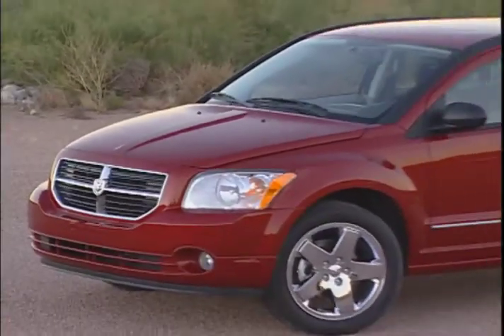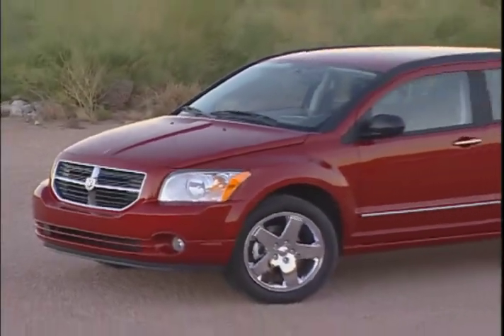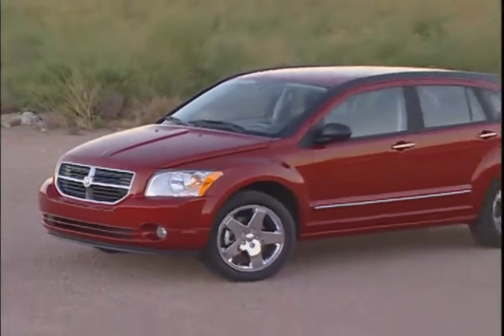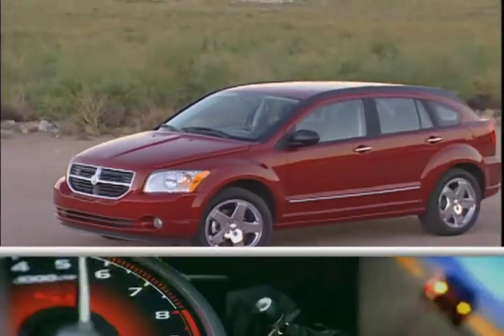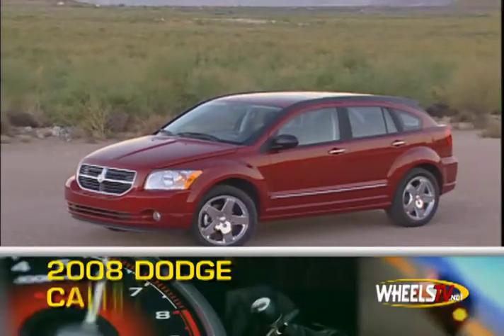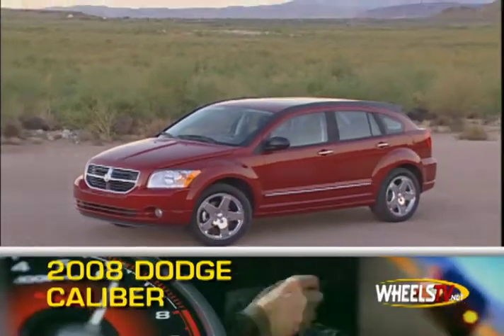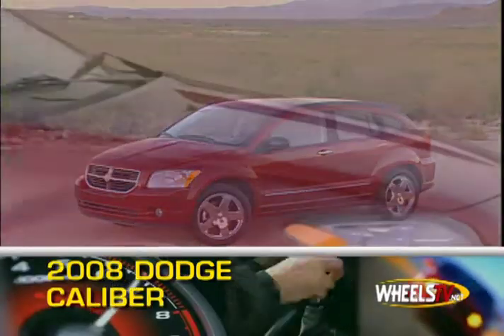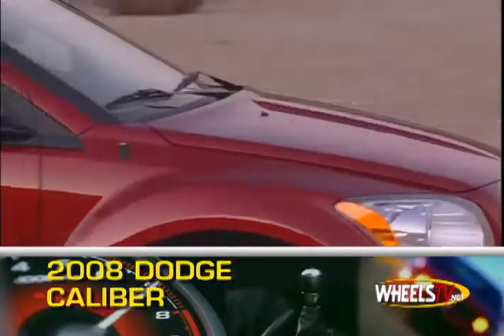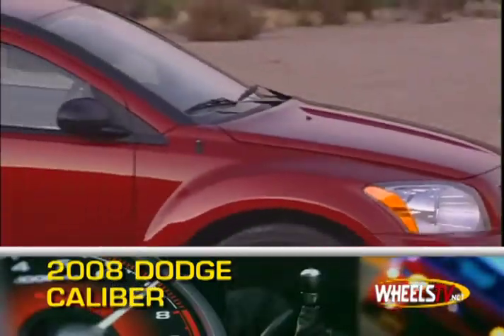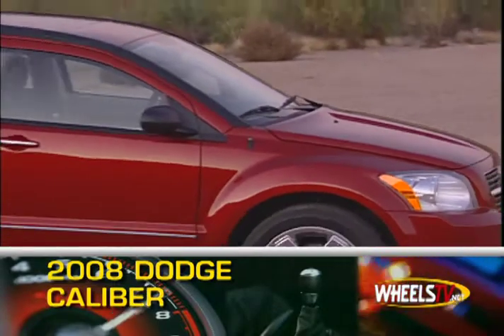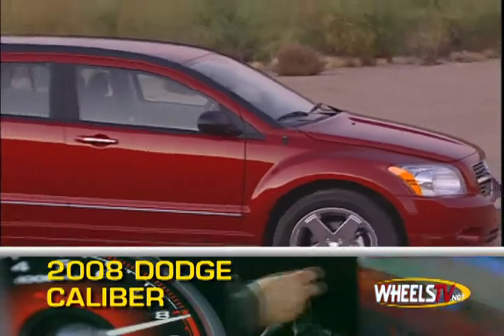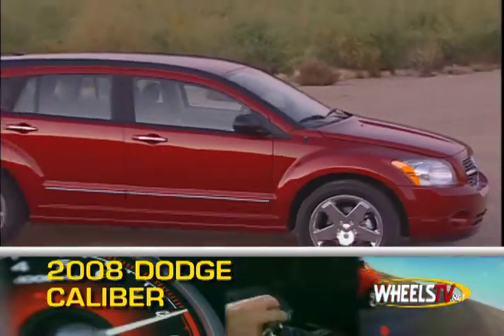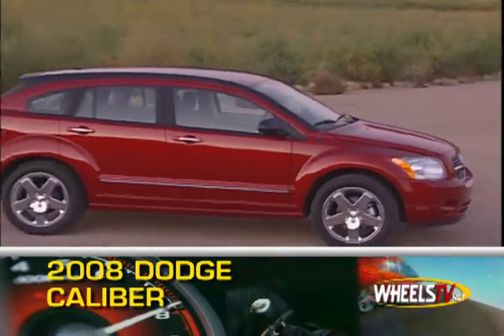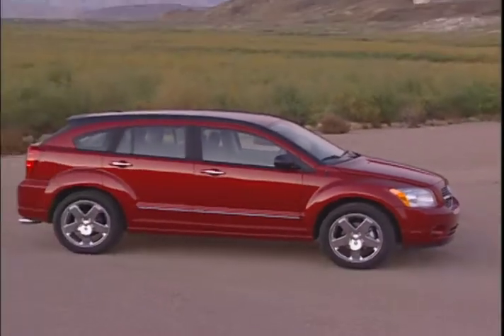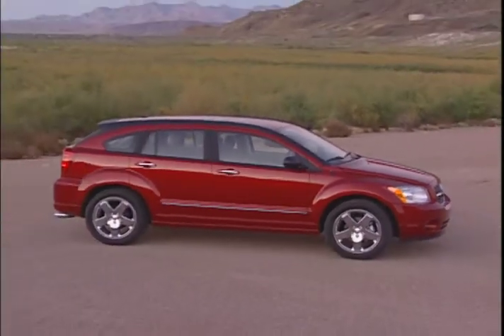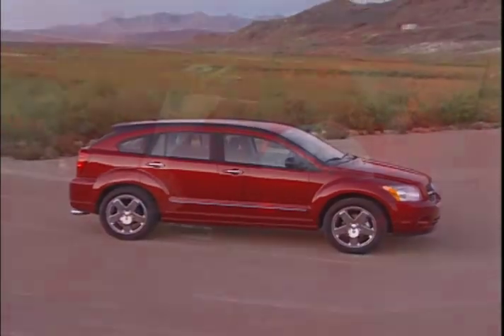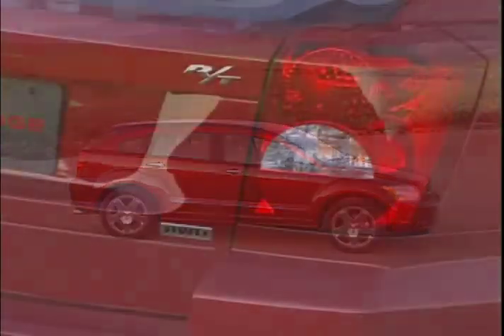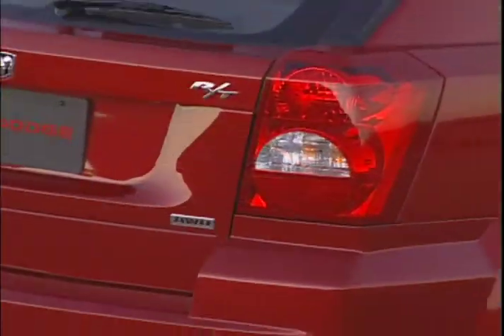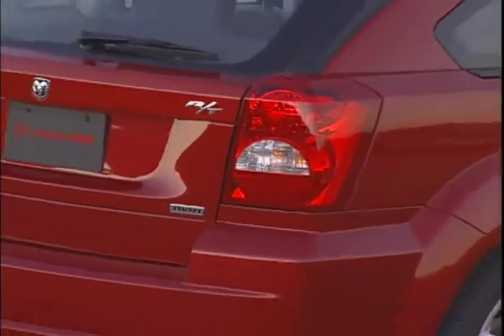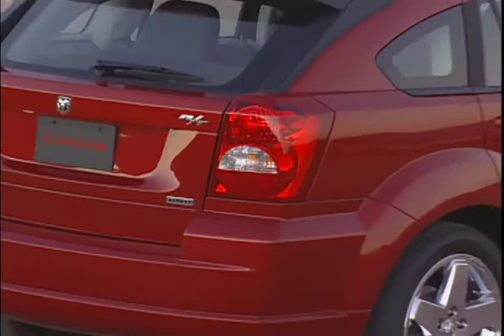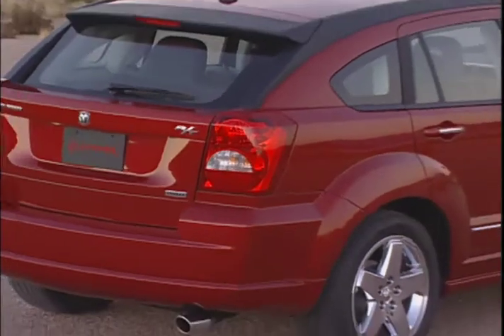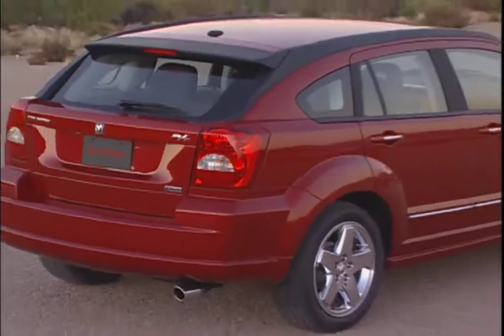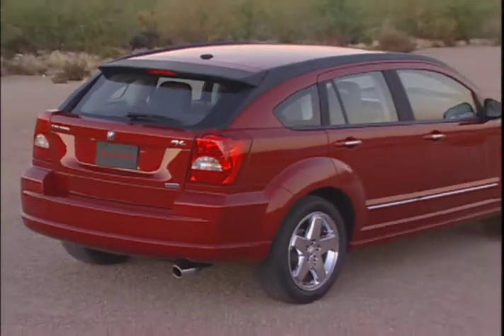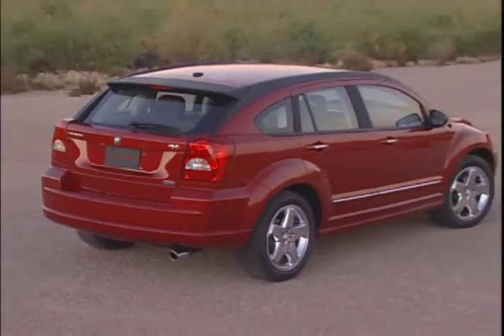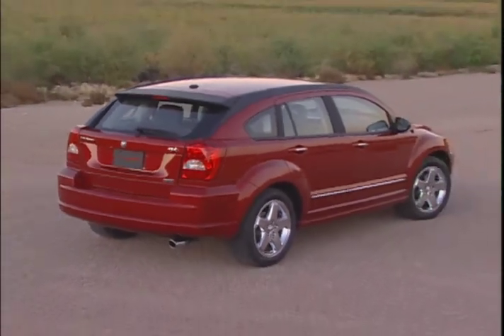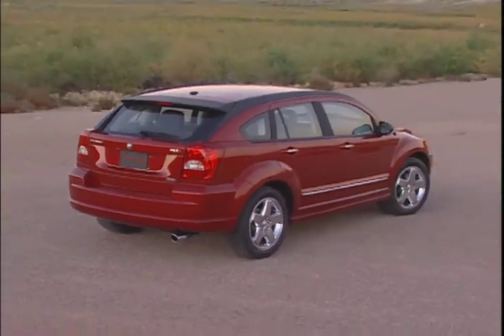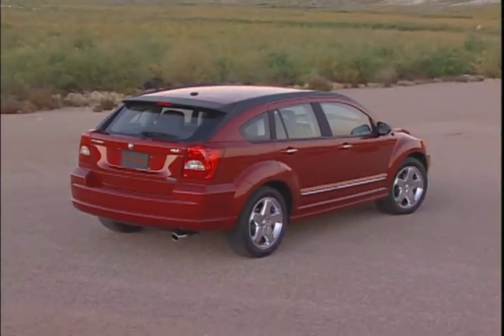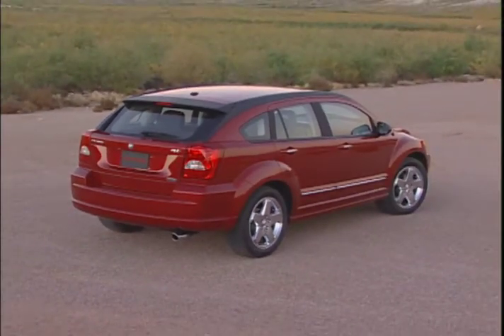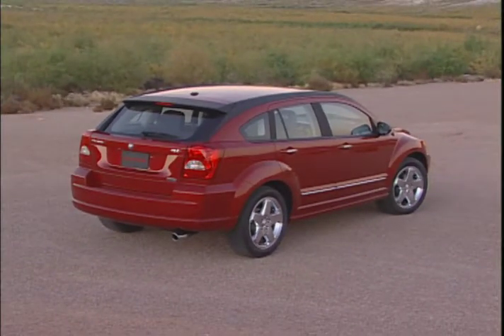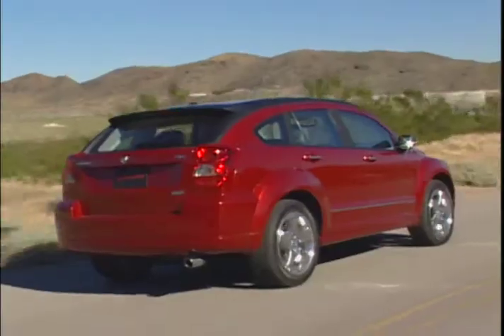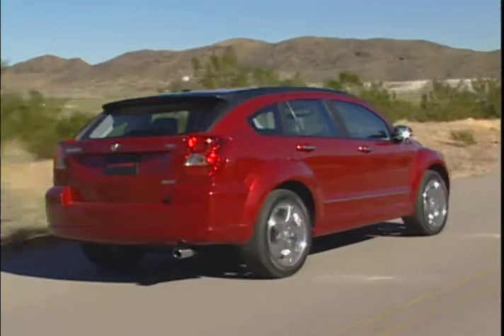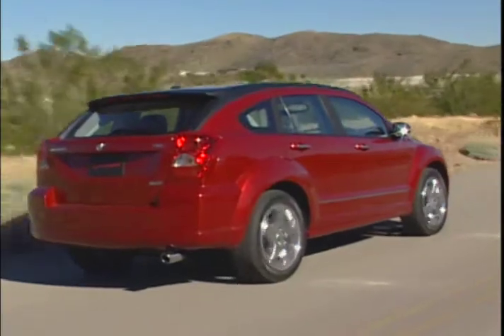Introduced in 2007, the 2008 Dodge Caliber is a five-door, five-passenger hatchback that draws styling cues from other successful Dodge vehicles to create a stylish, efficient, and versatile compact runabout. Three engines are available.